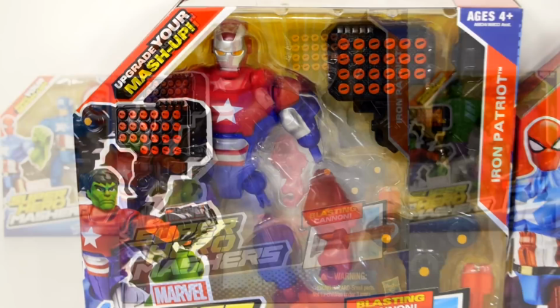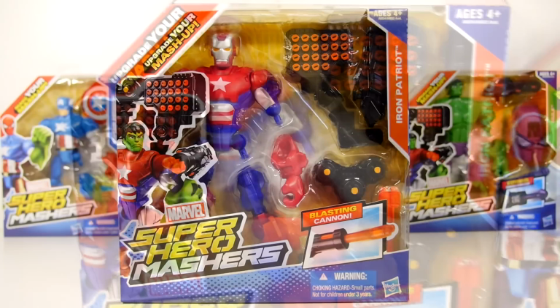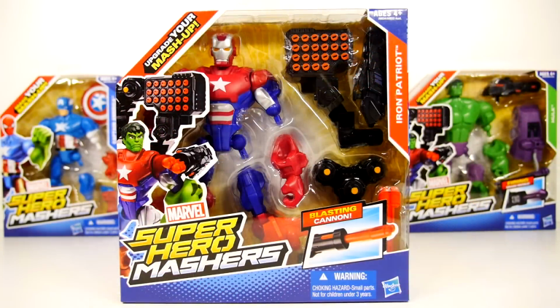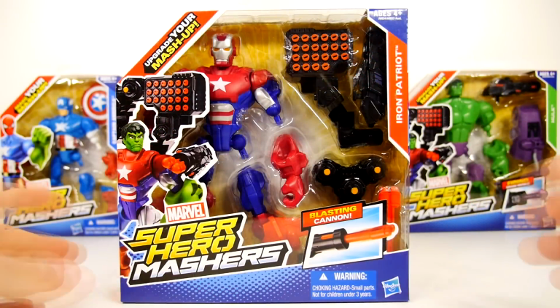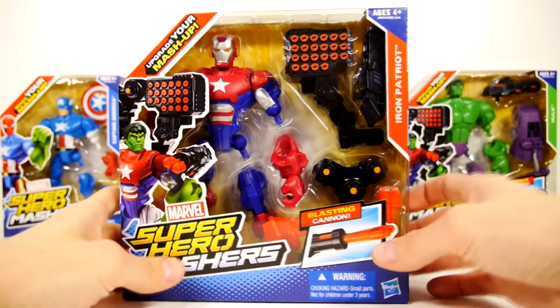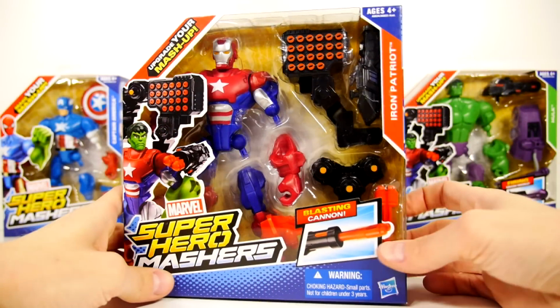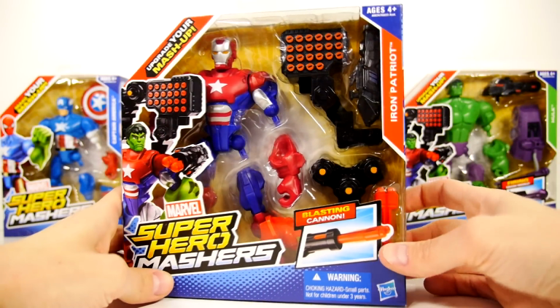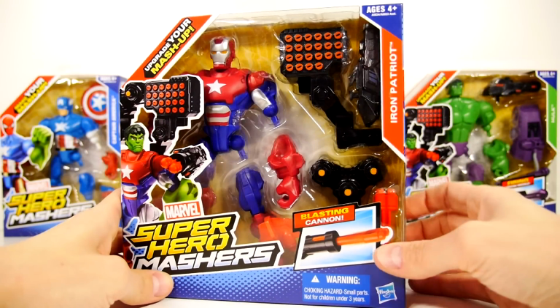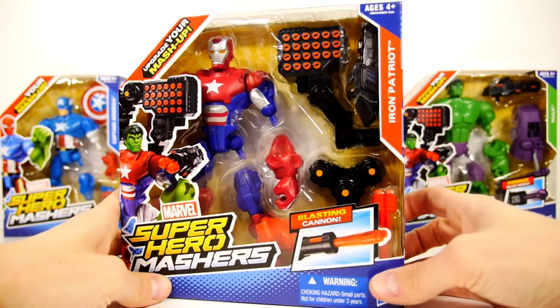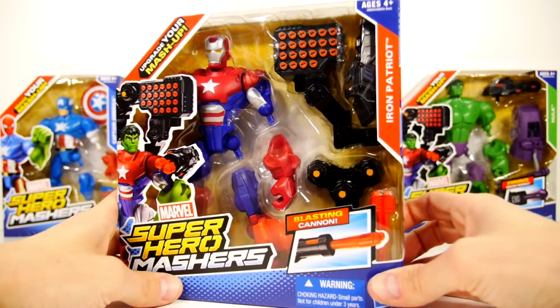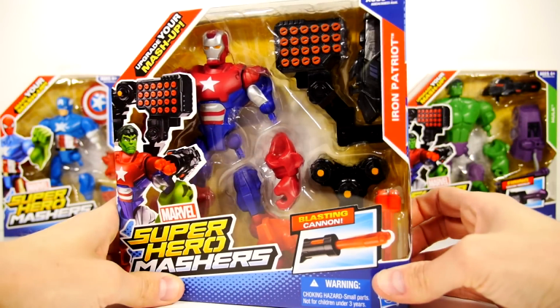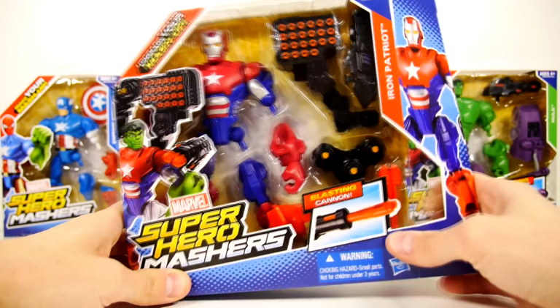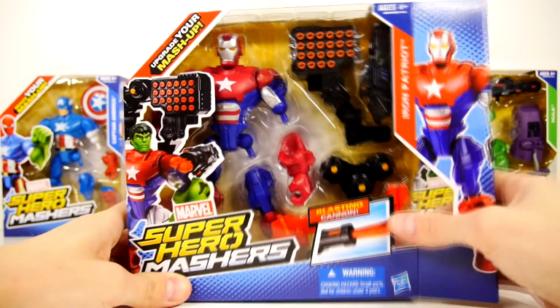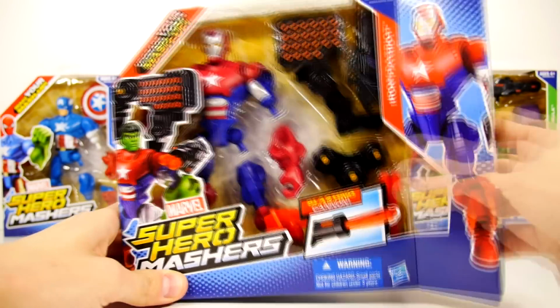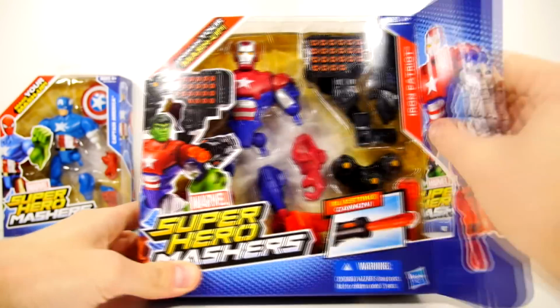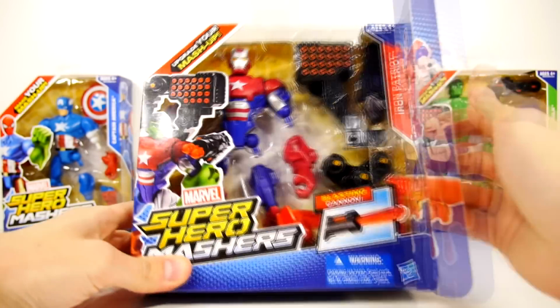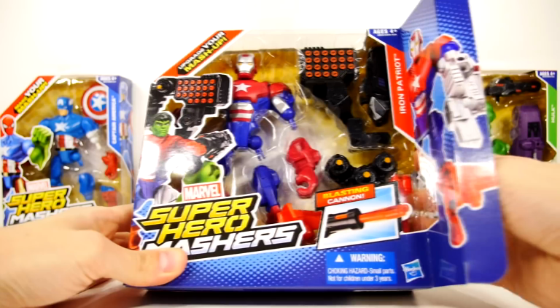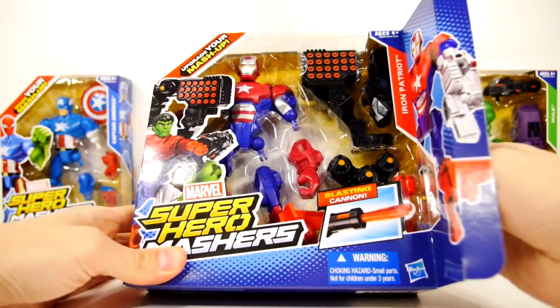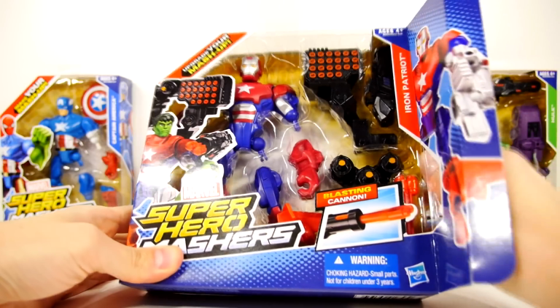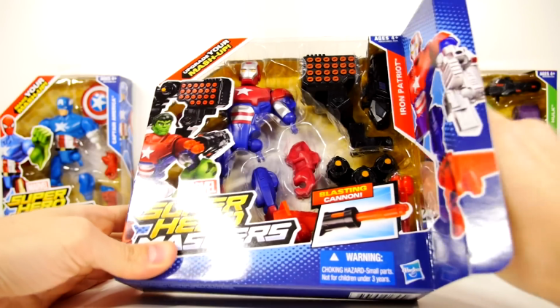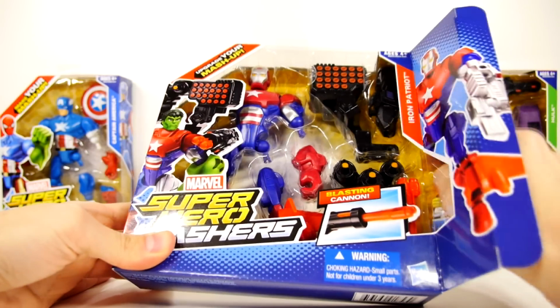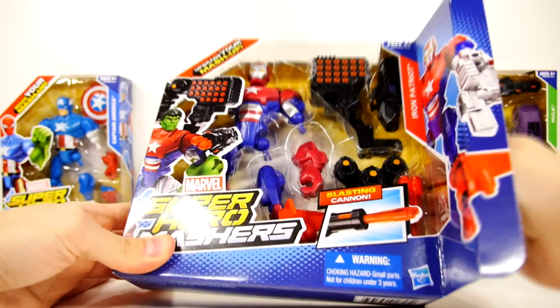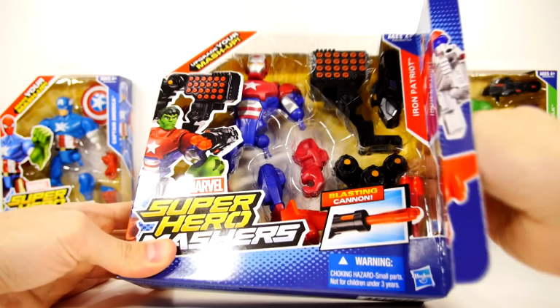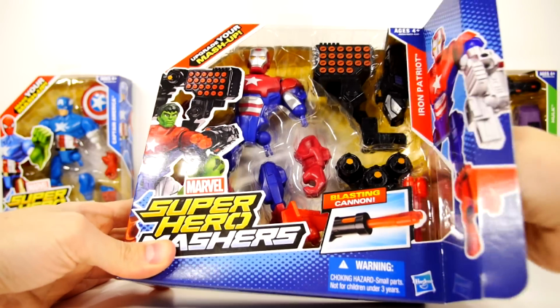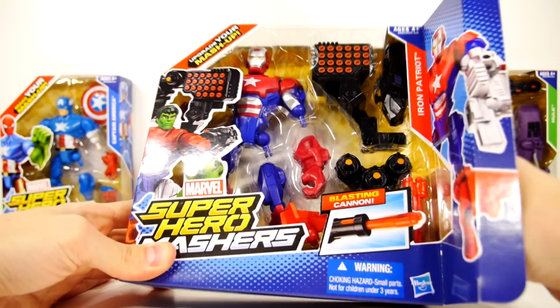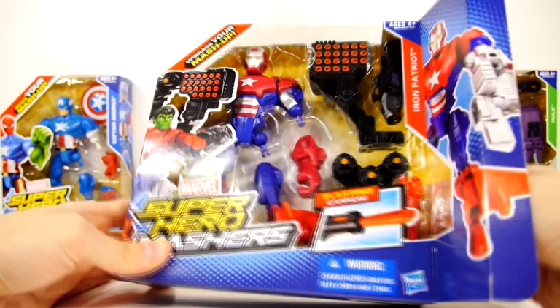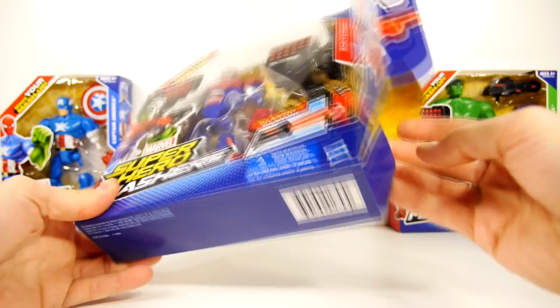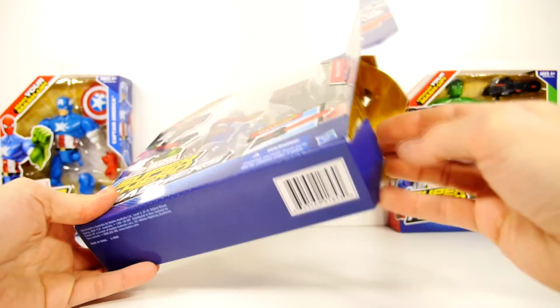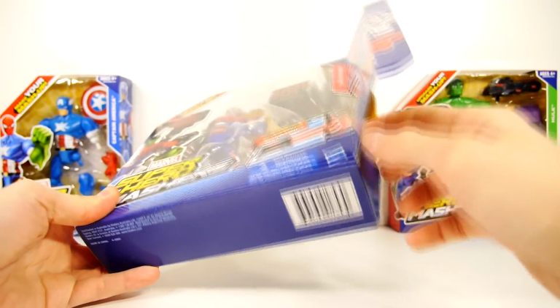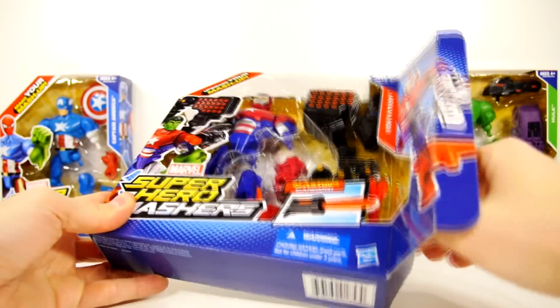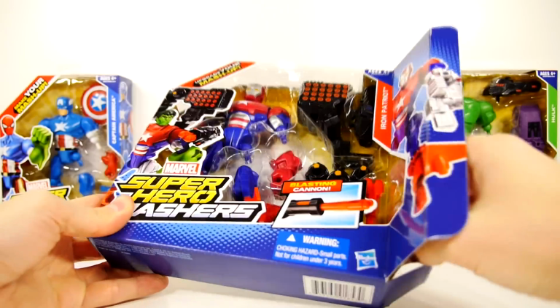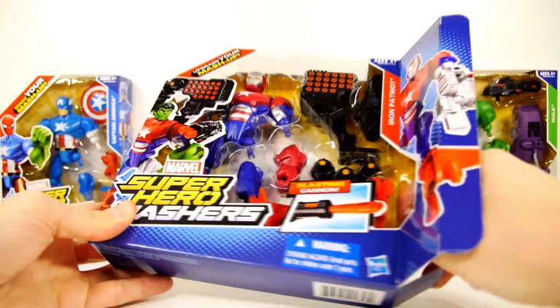Alright, so let's get started and open up the Iron Patriot first, so we can check out all the cool stuff he comes with. I see on the front here it says he's got a cannon blast.